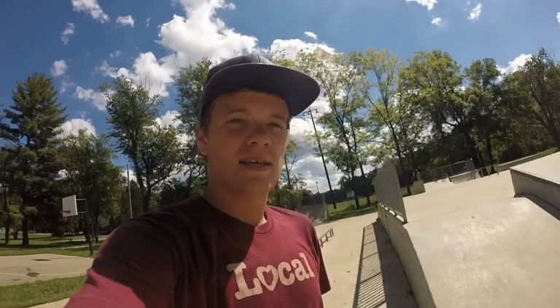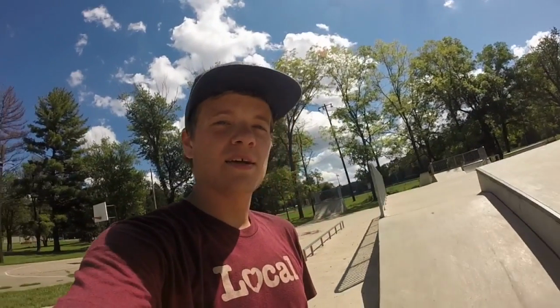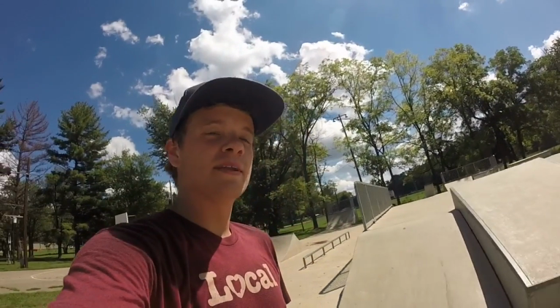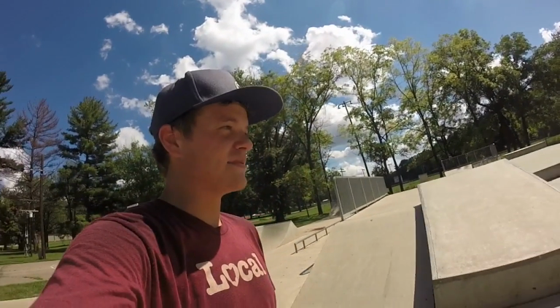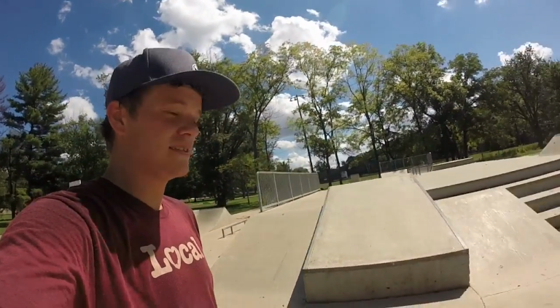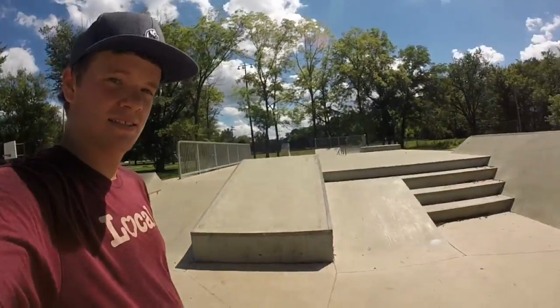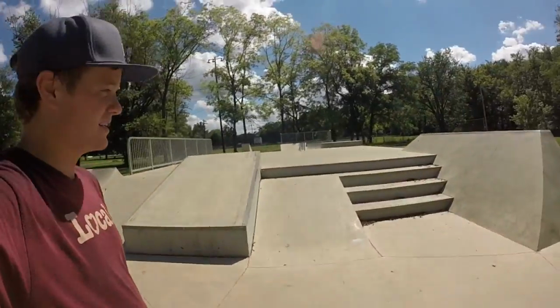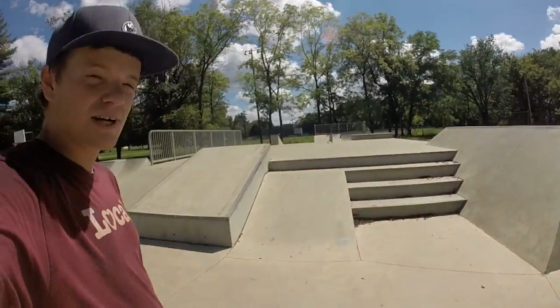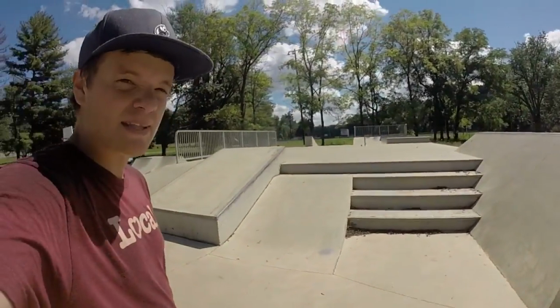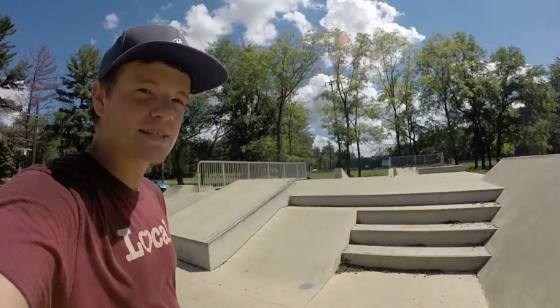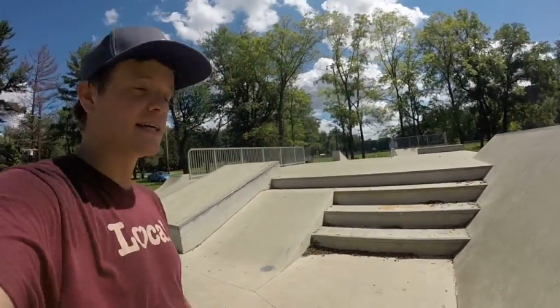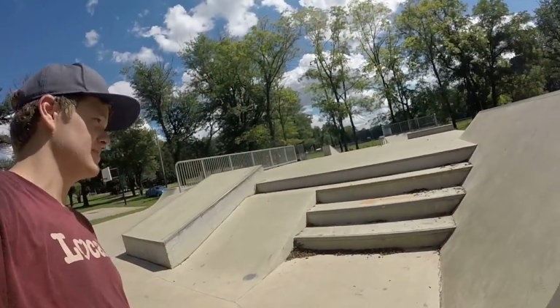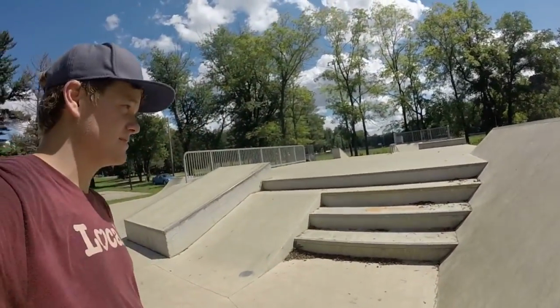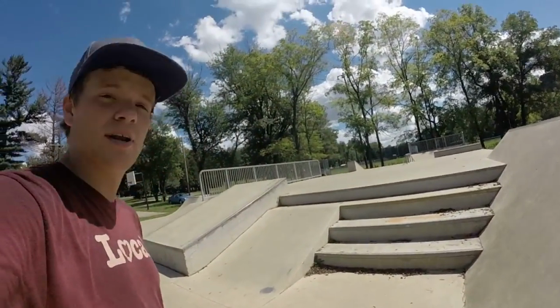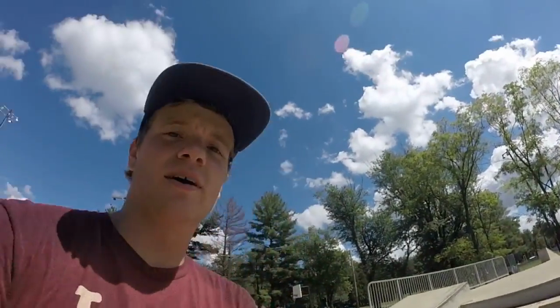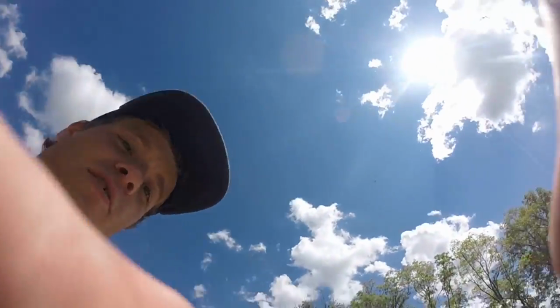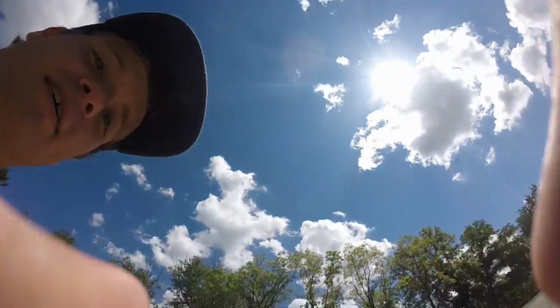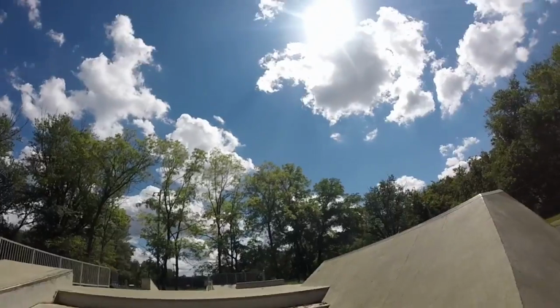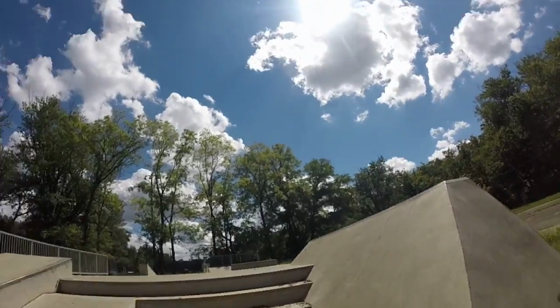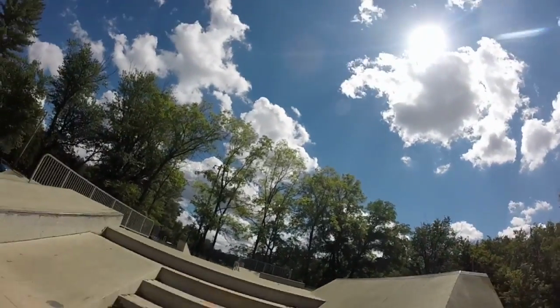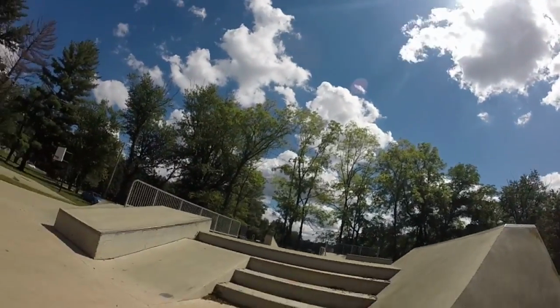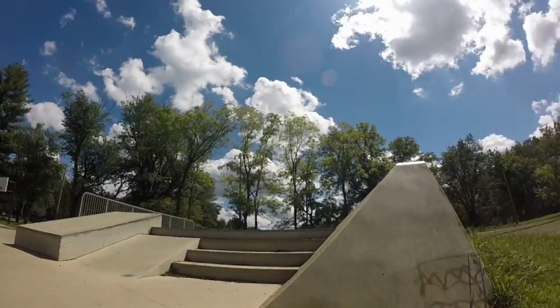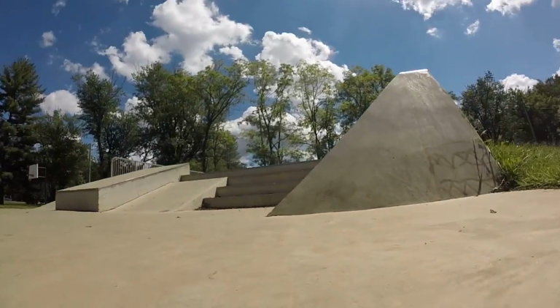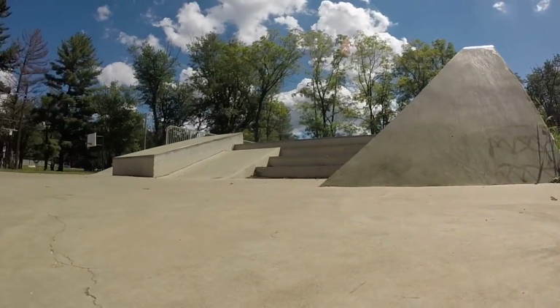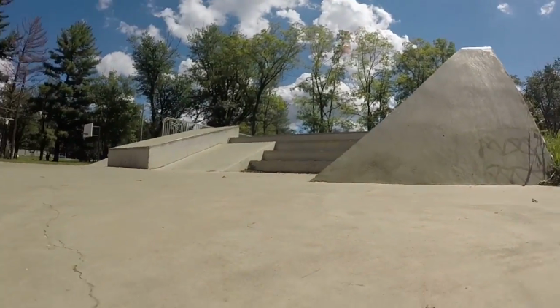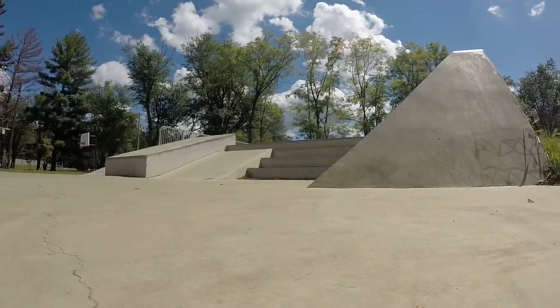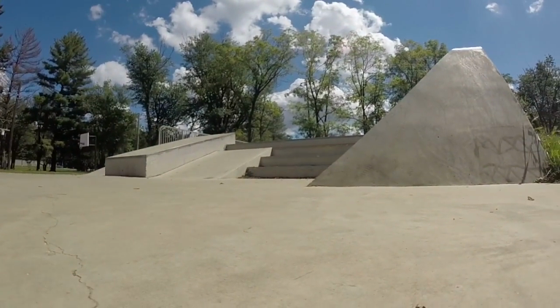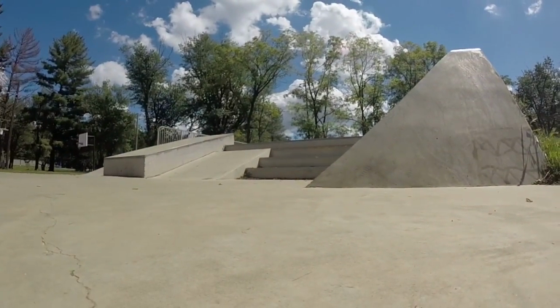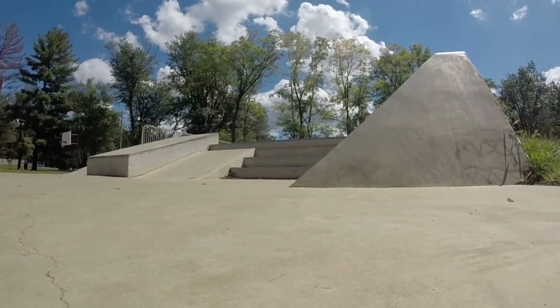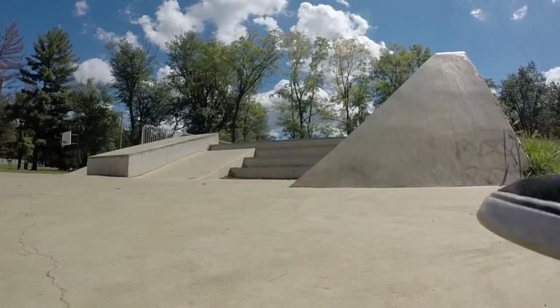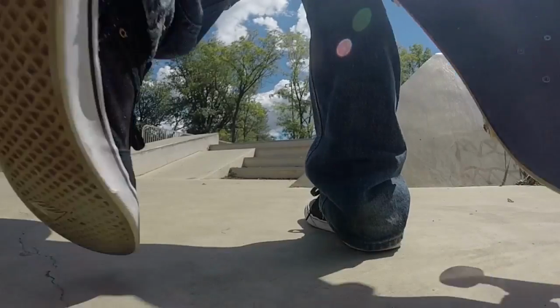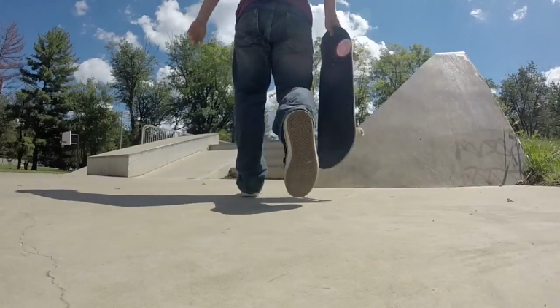You guys want me to do it? In this video I should try tre-flipping that gap again. You know what, I'm gonna do it — first try right here. Hopefully that's good enough. Check — first try!